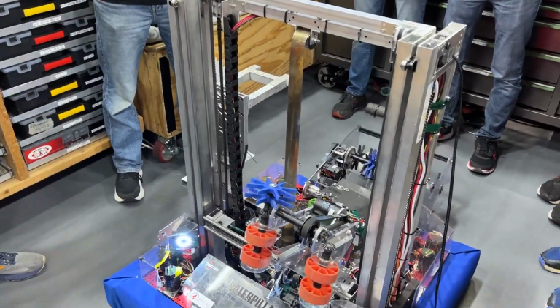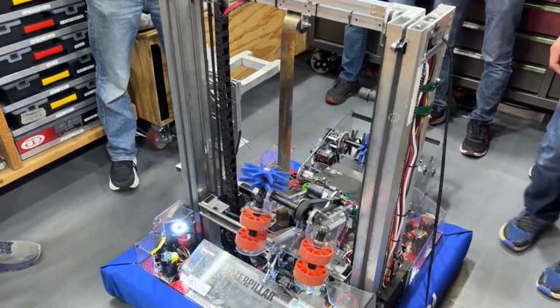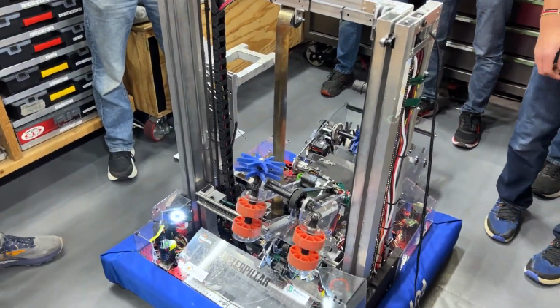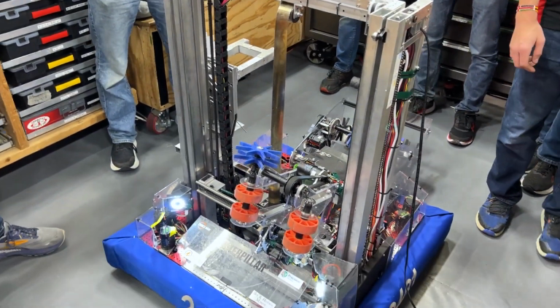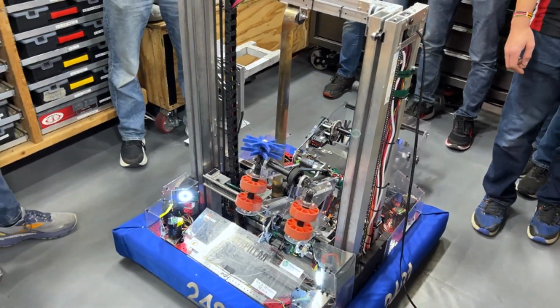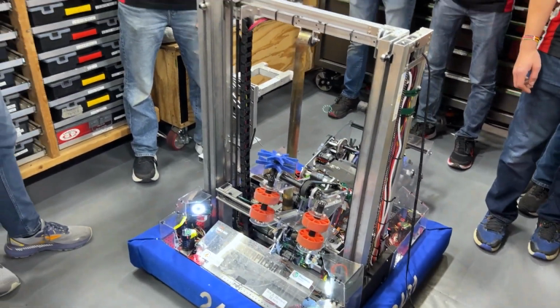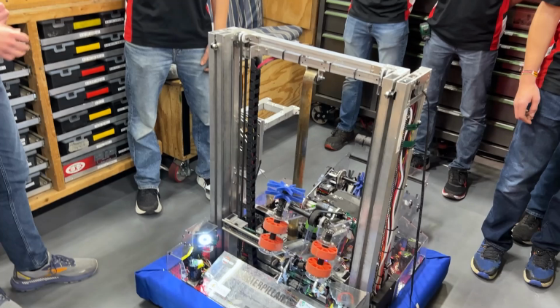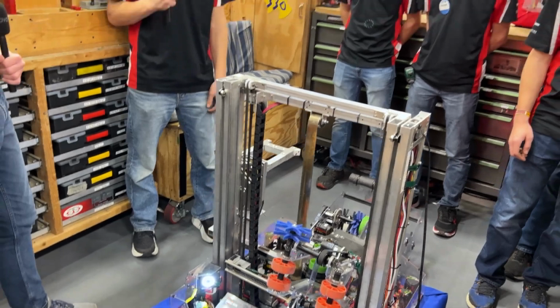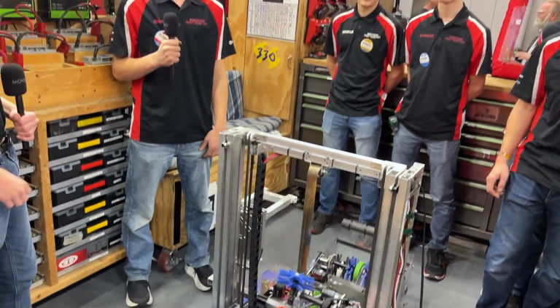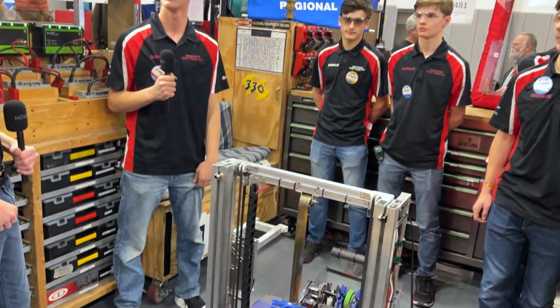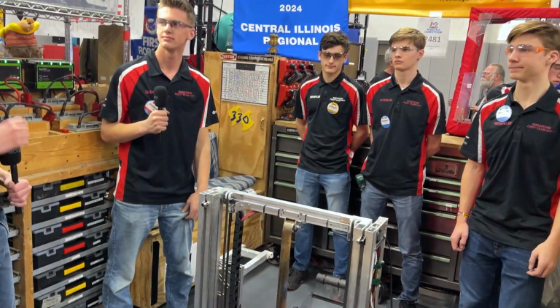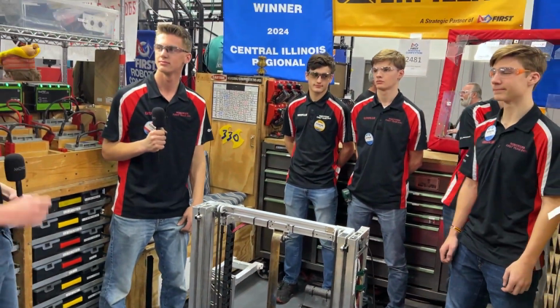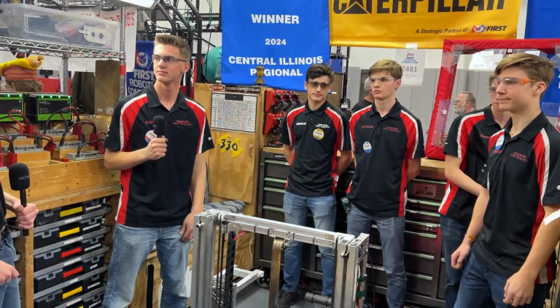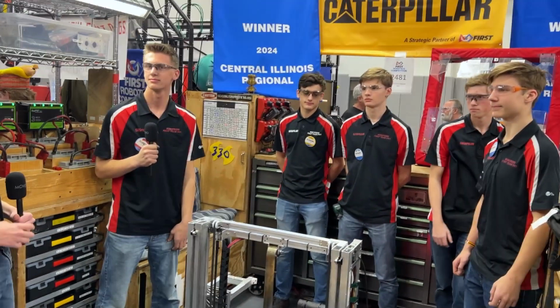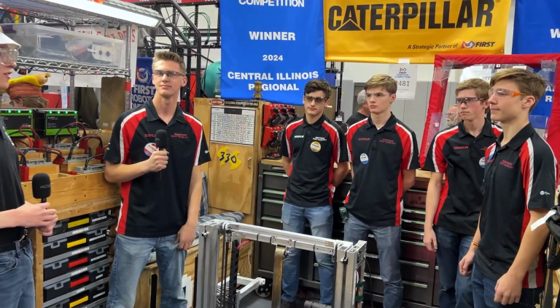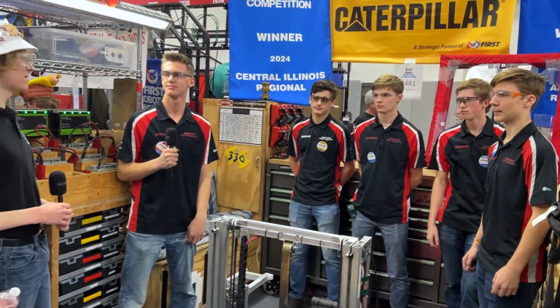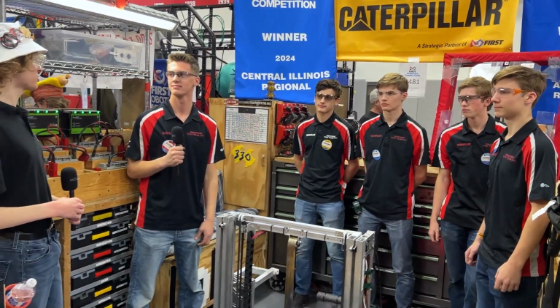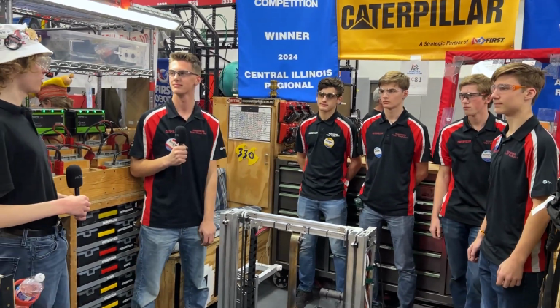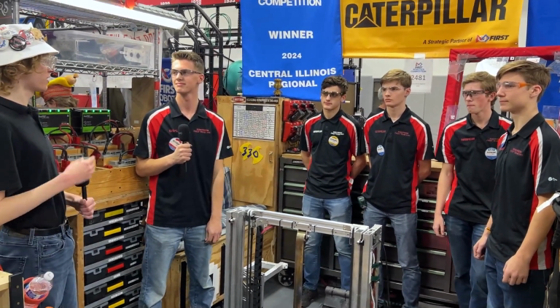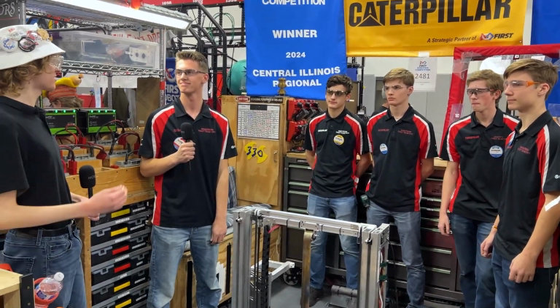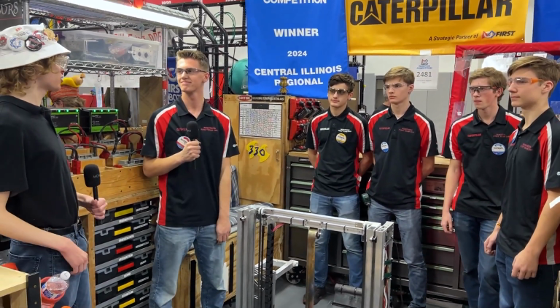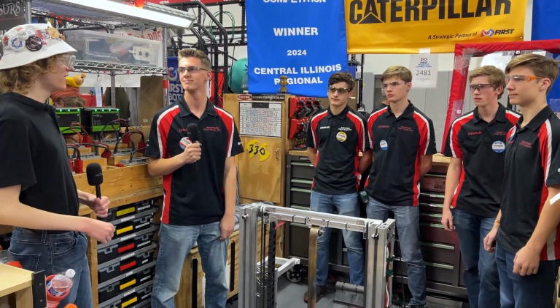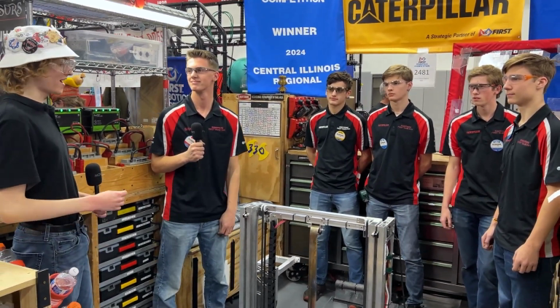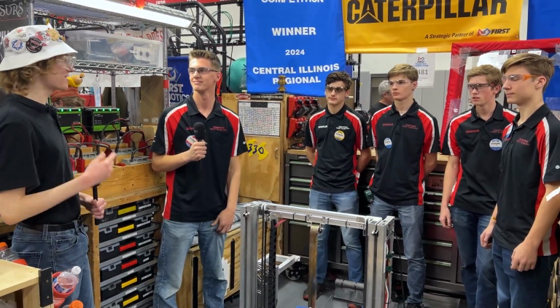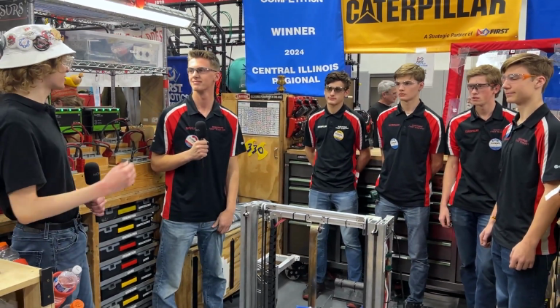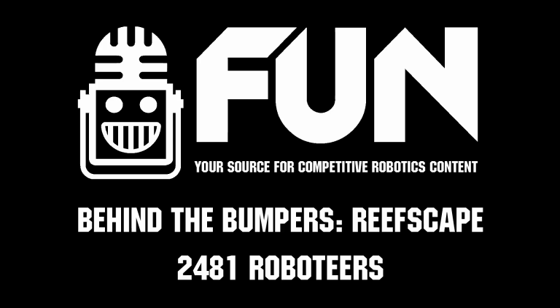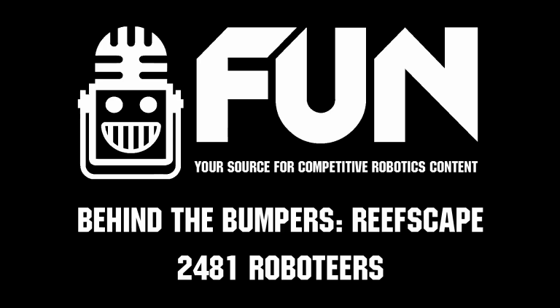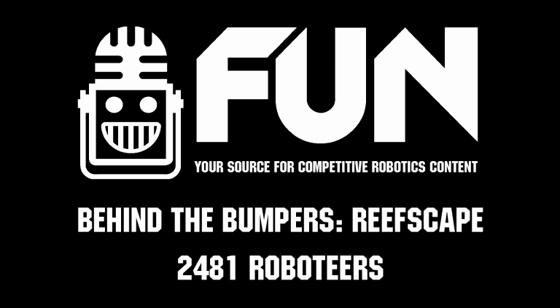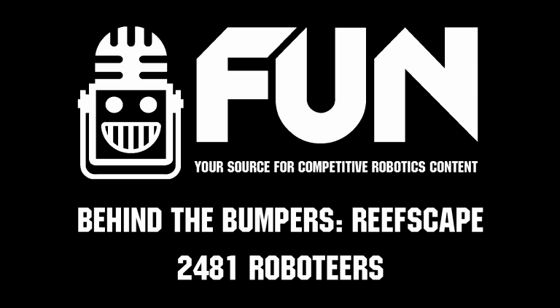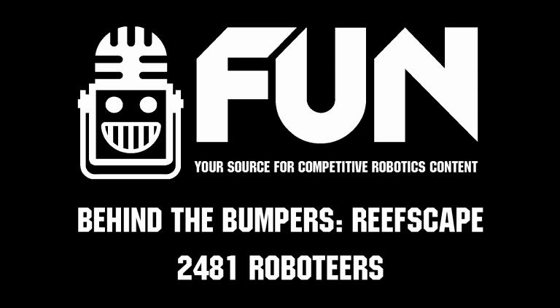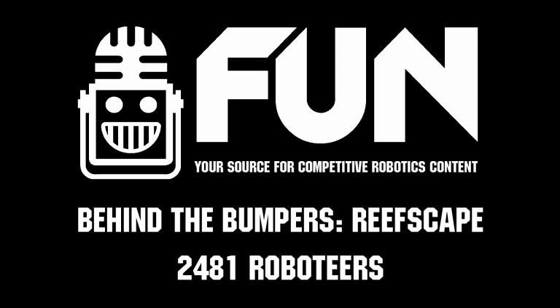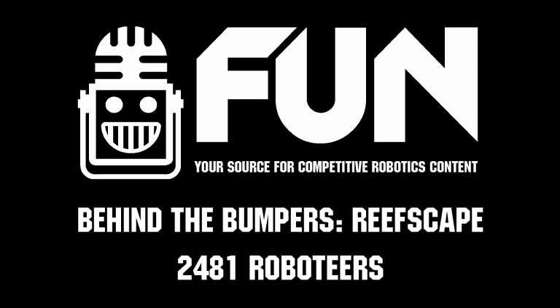Well Roboteers, thank you so much for your time. I think you're doing very well — you're still holding on to rank one with under 10 matches to go before alliance selection. Thank you so much and good luck for the rest of today.